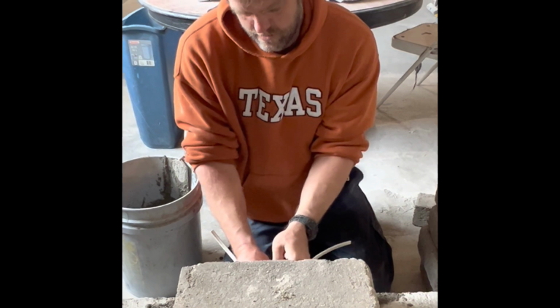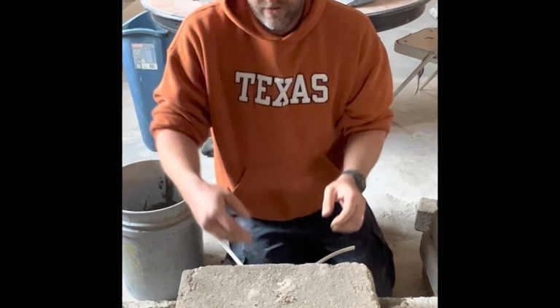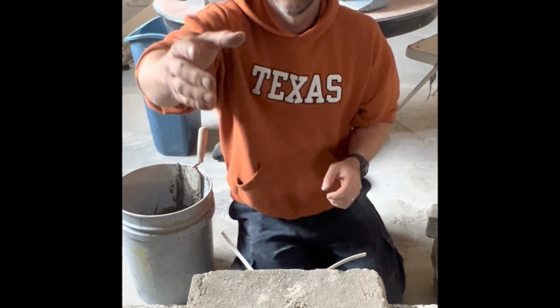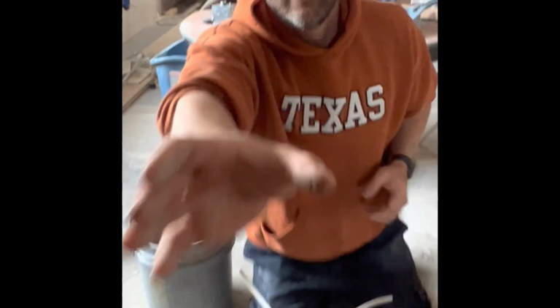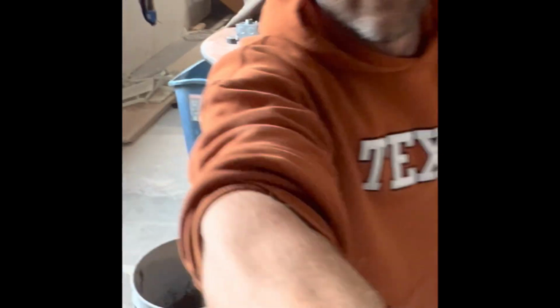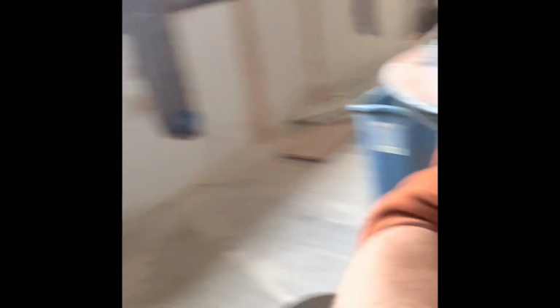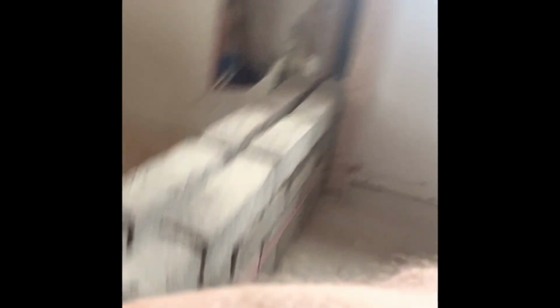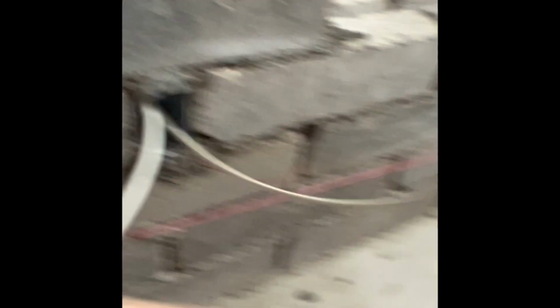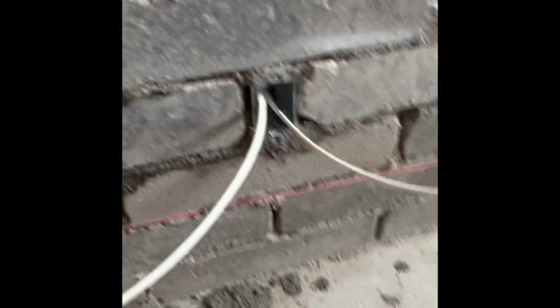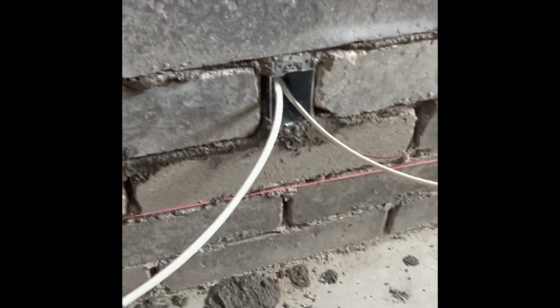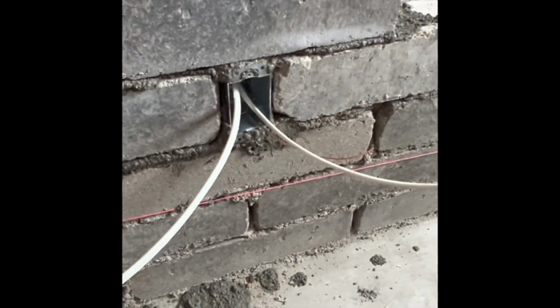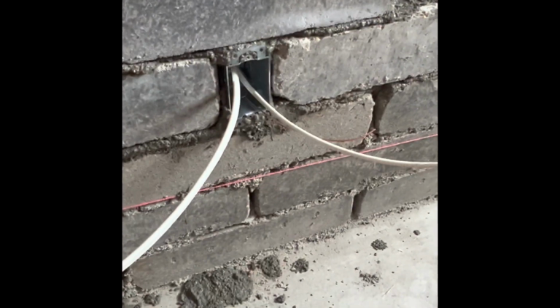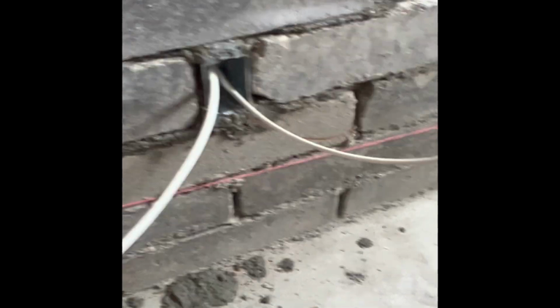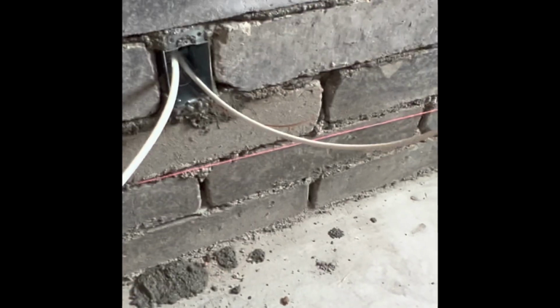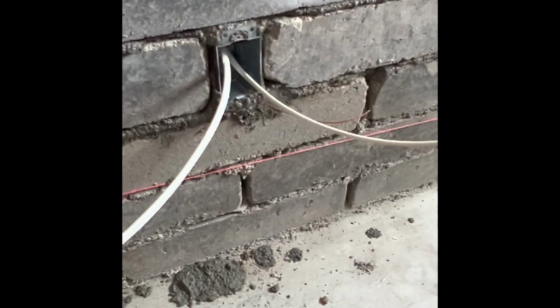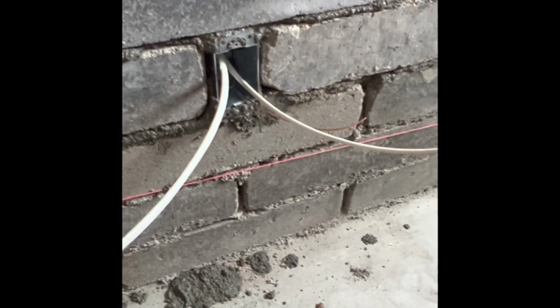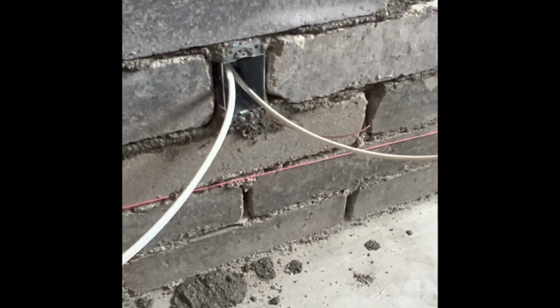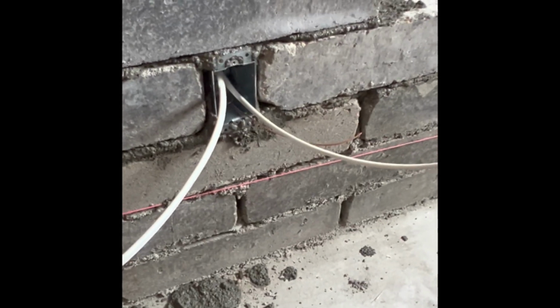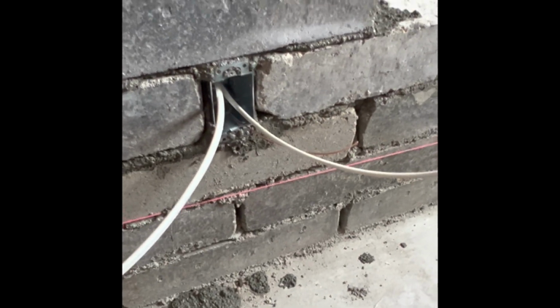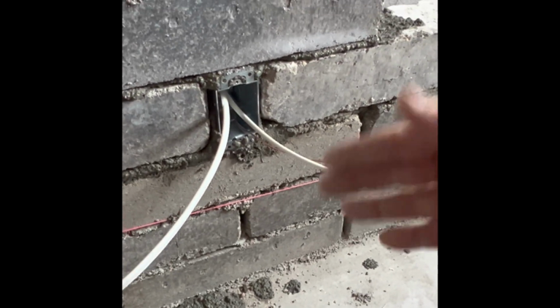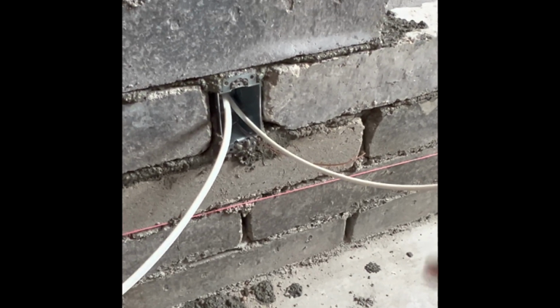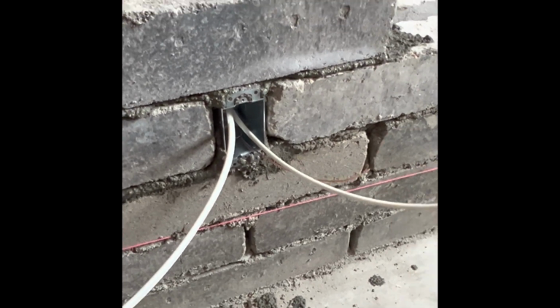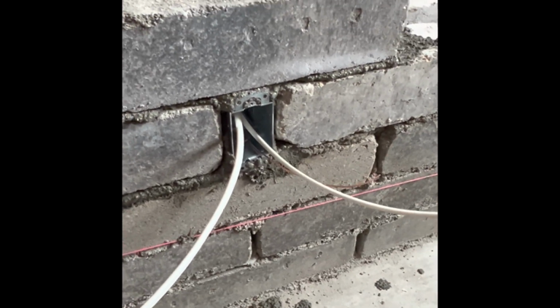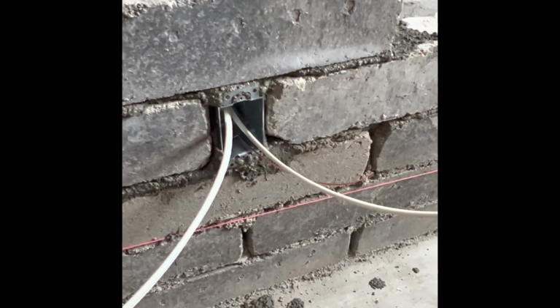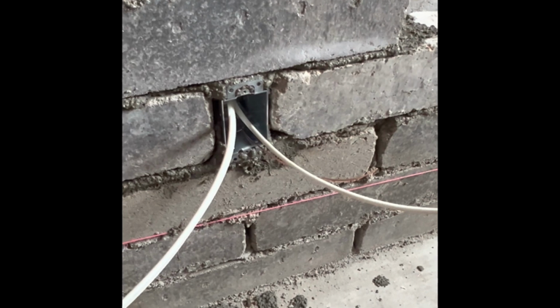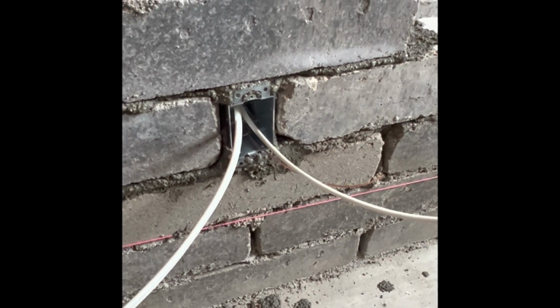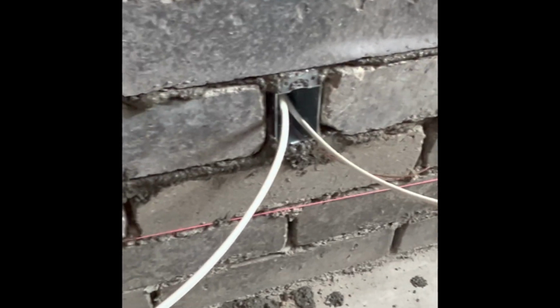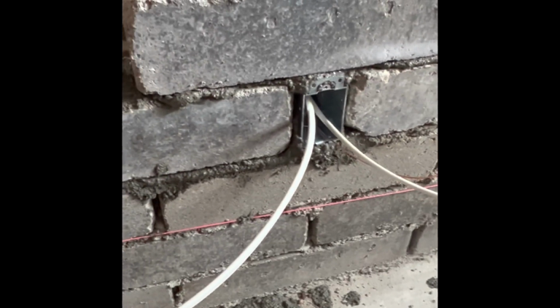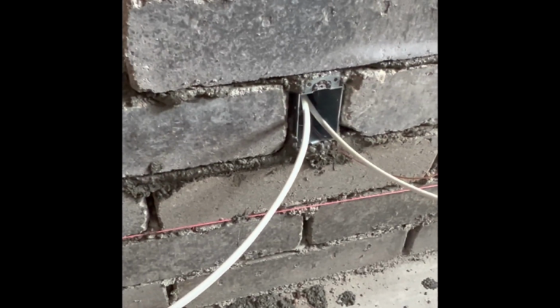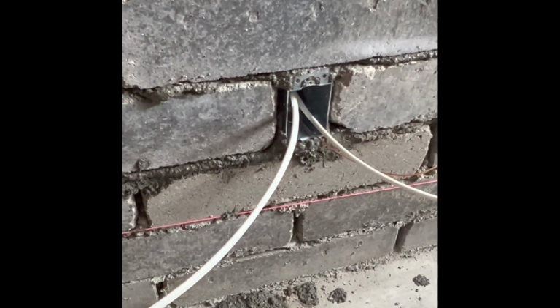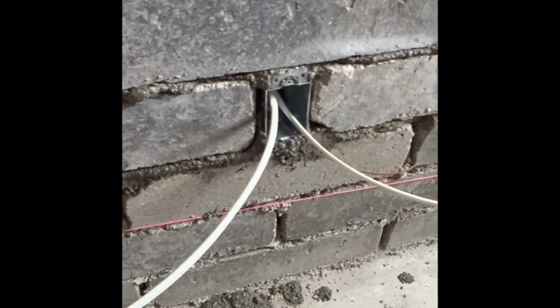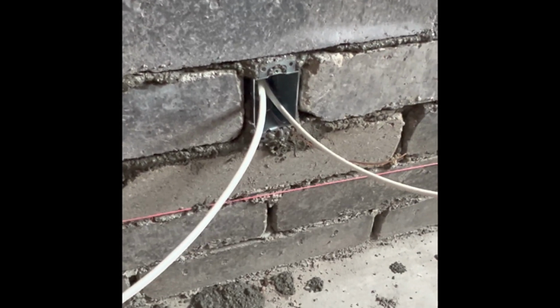Let me show you. This is what it's going to look like — nice and clean. We'll point the joints and put a cover on that, and it'll be a real clean electrical look.